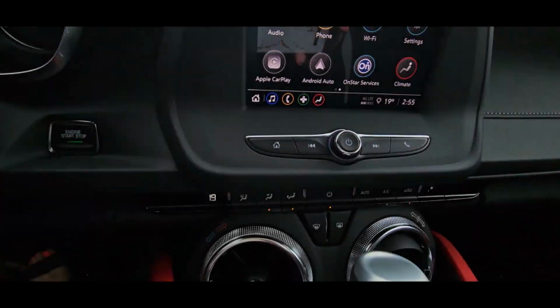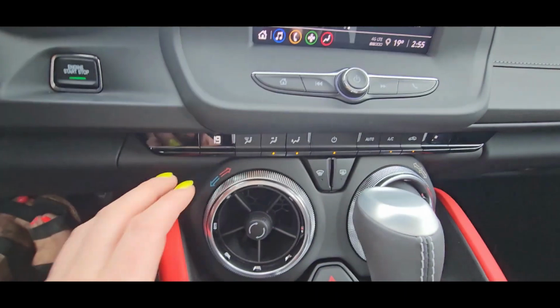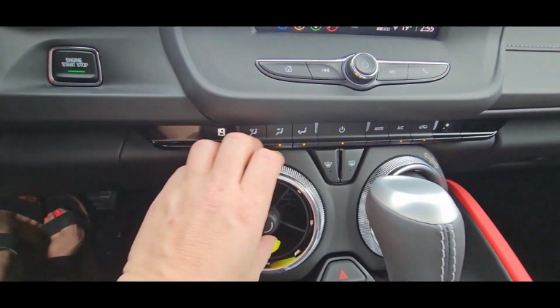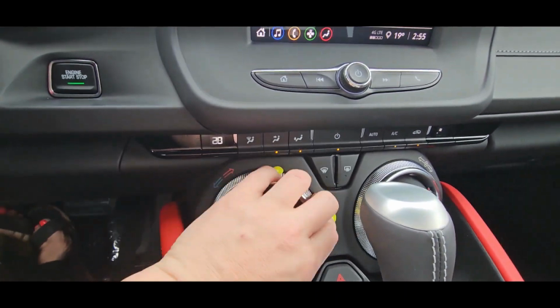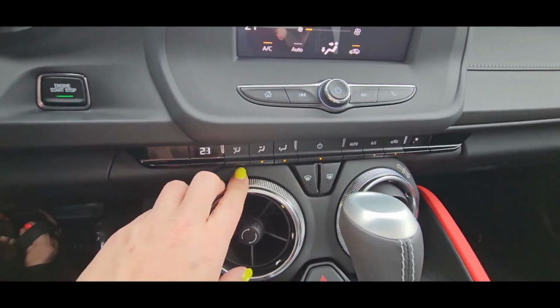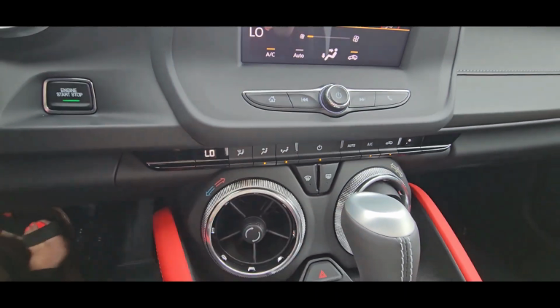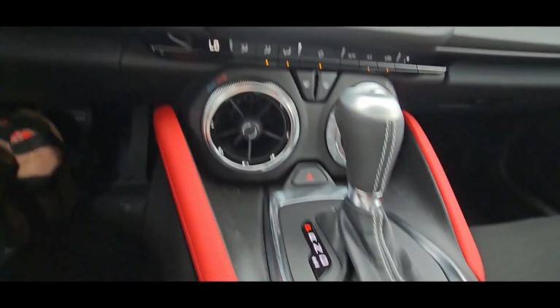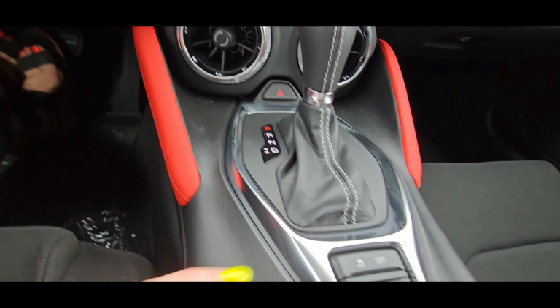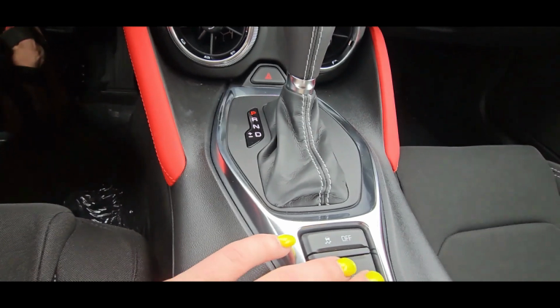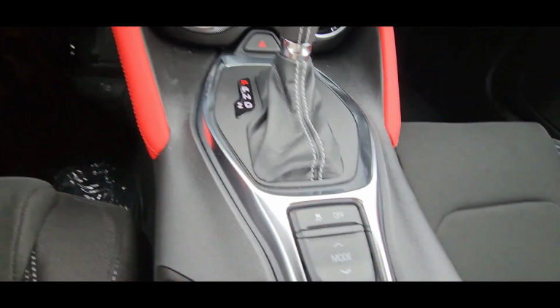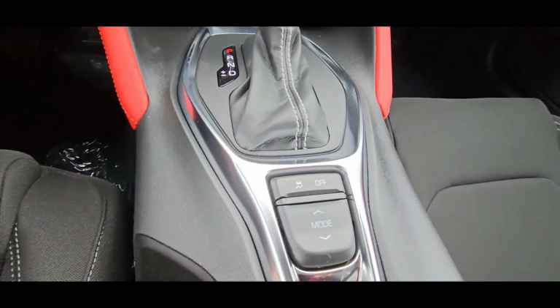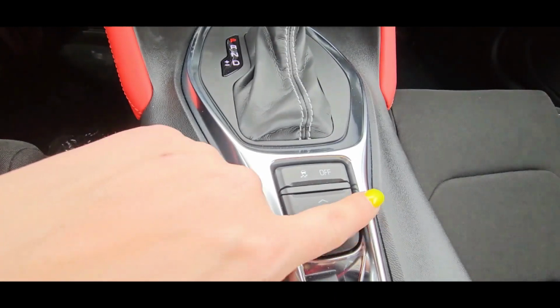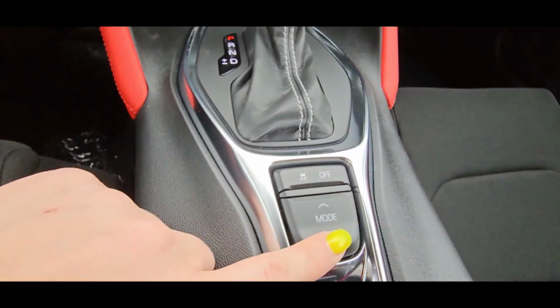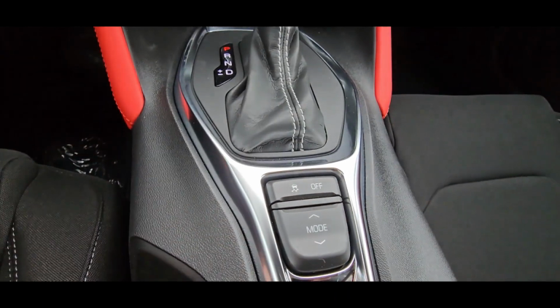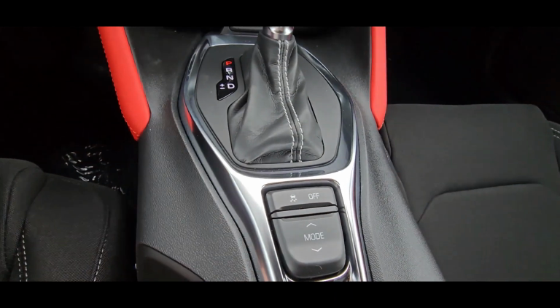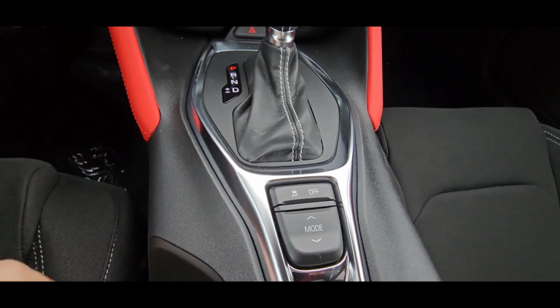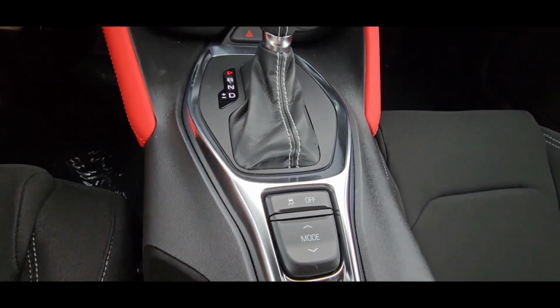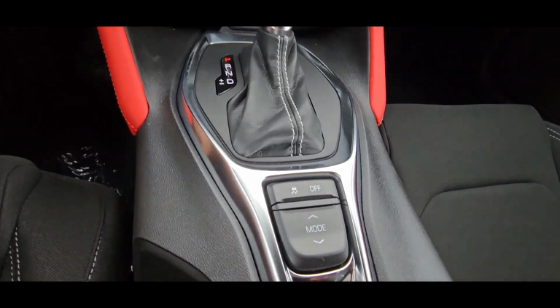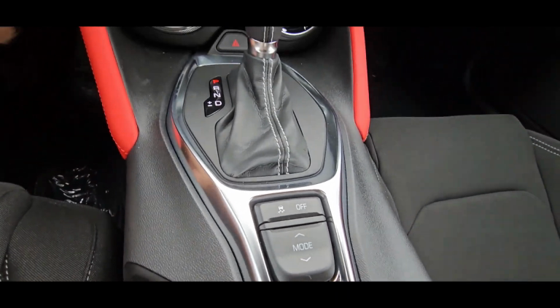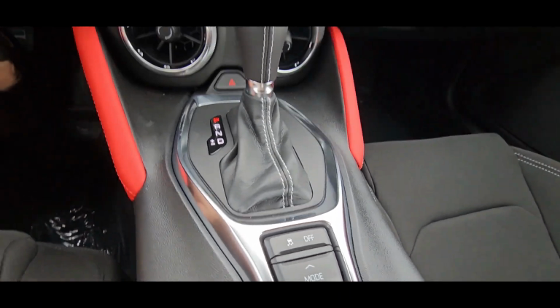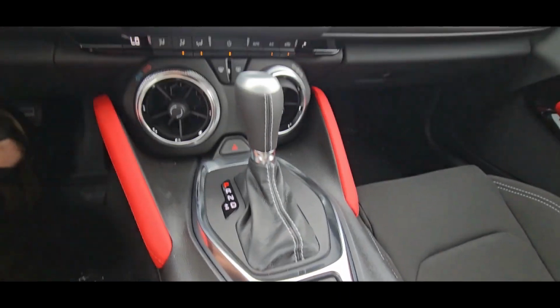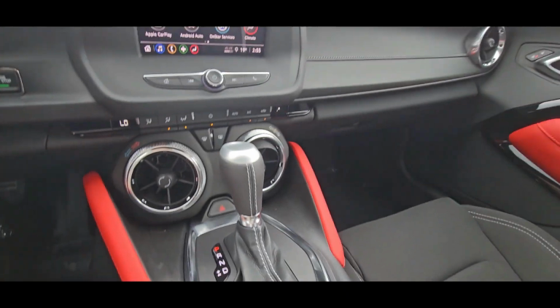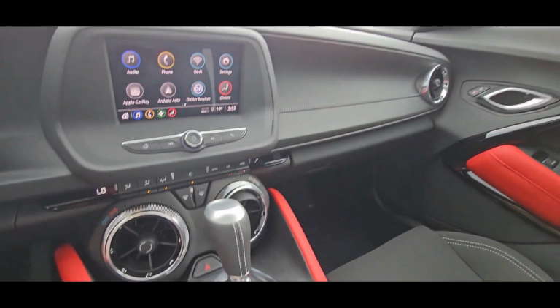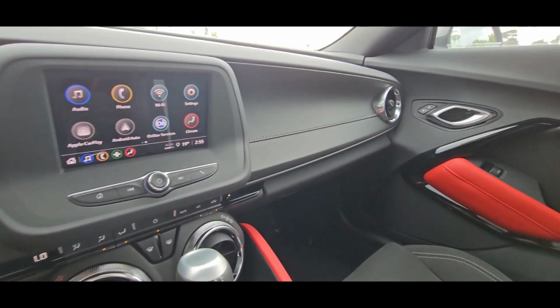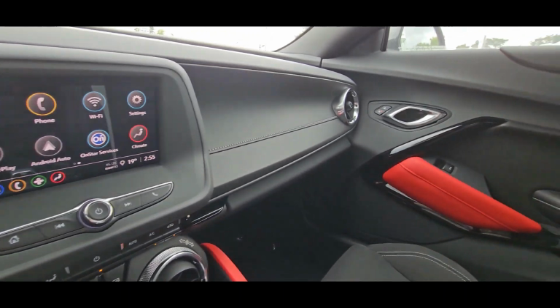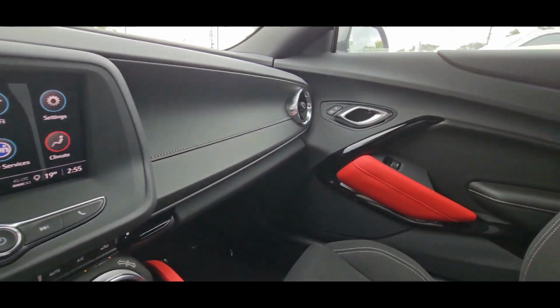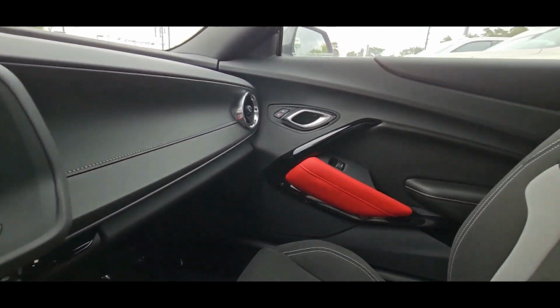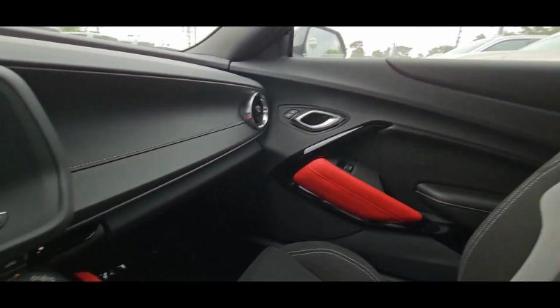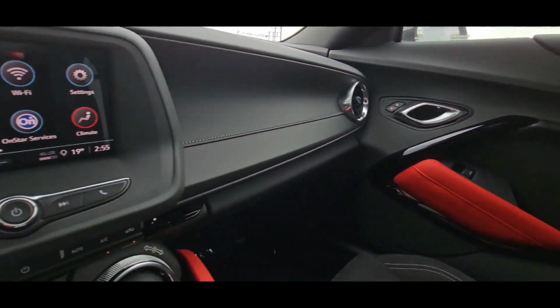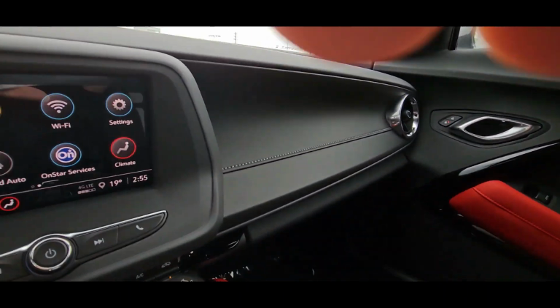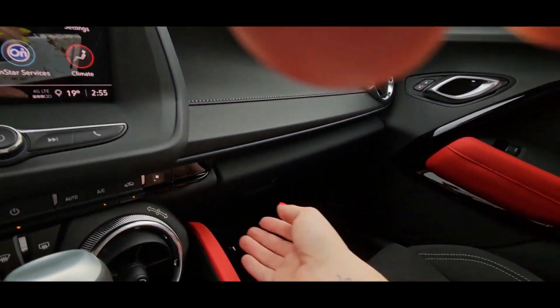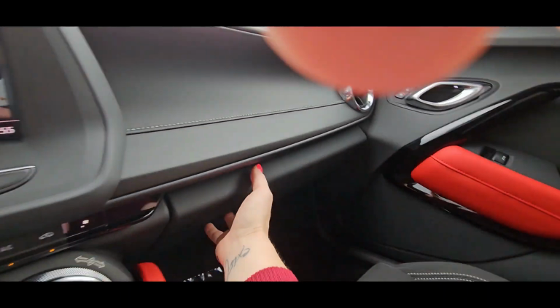You've got your temperature control here. This is where you can change the mode — either sport, touring, or ice and snow. And there's storage here as well.